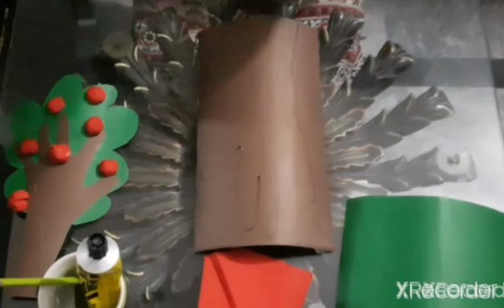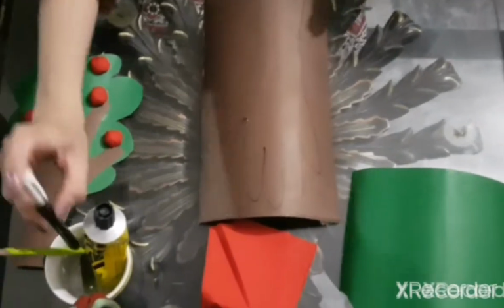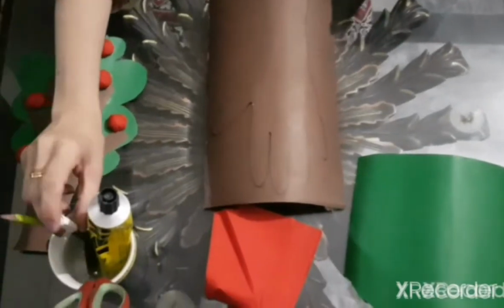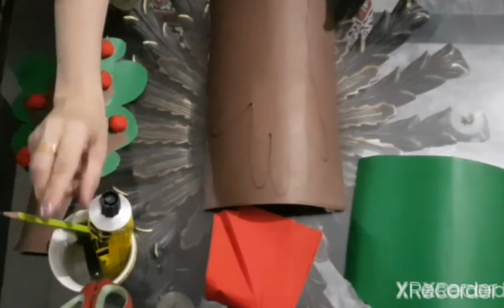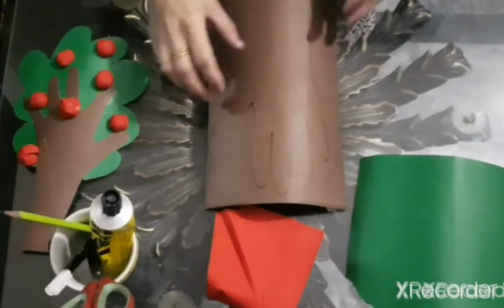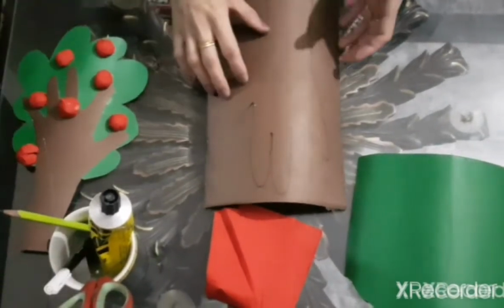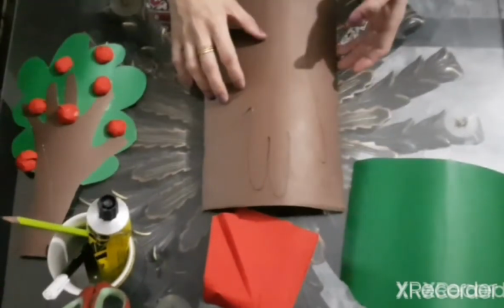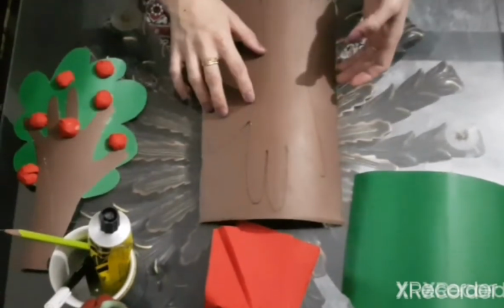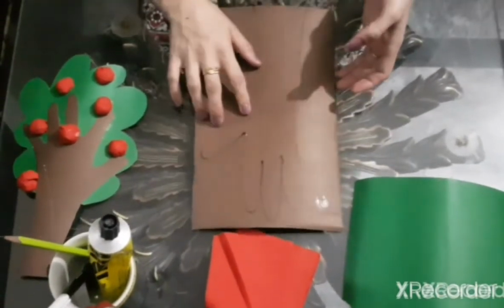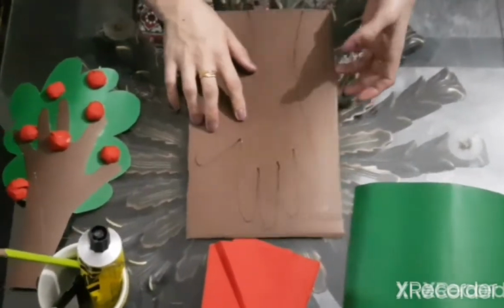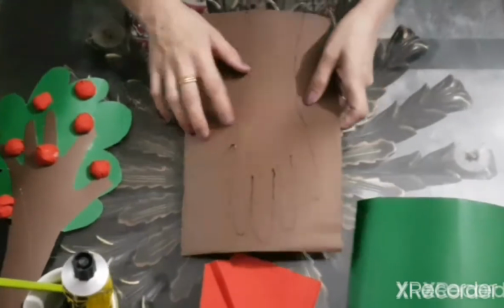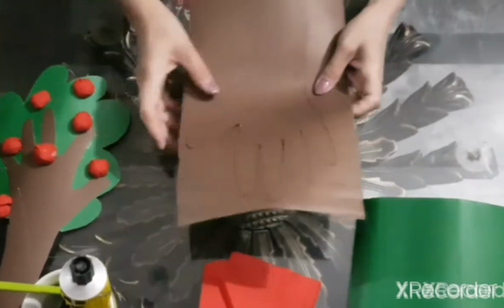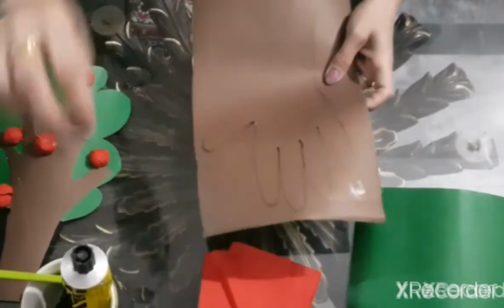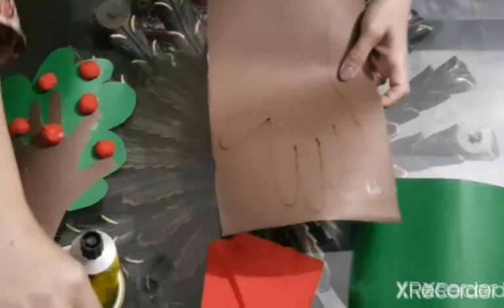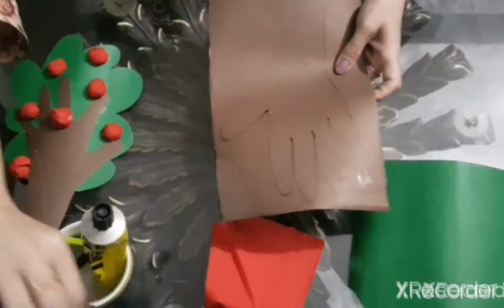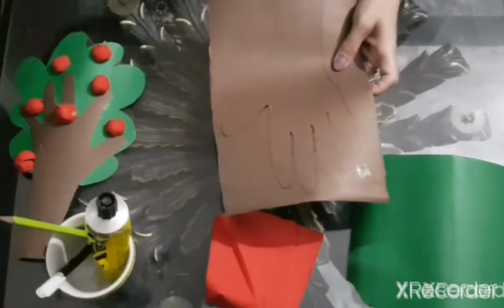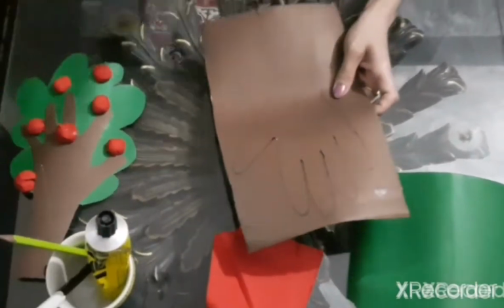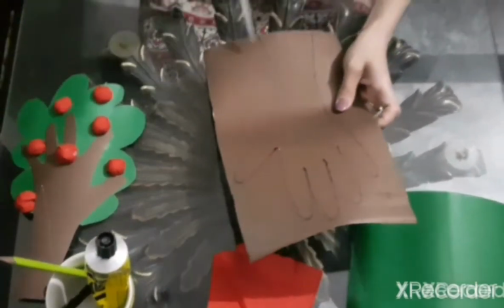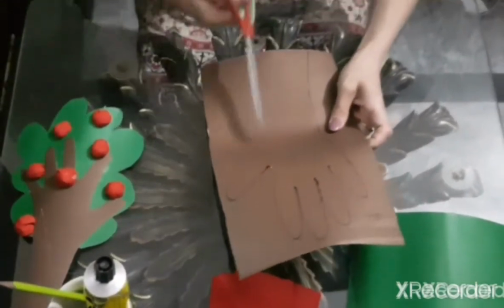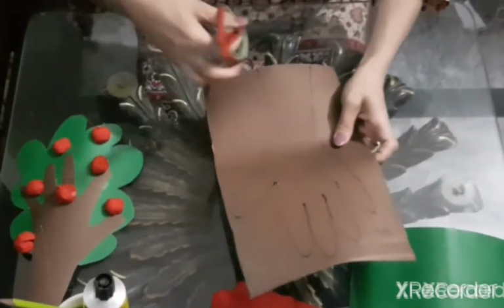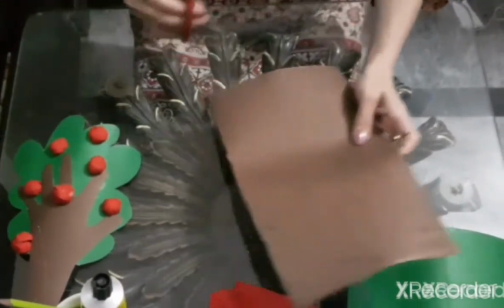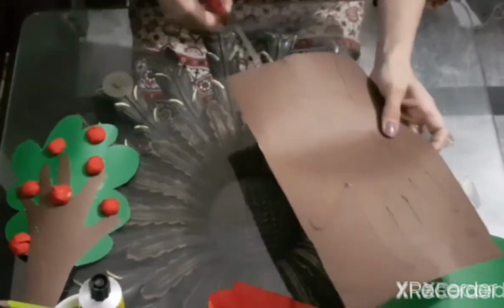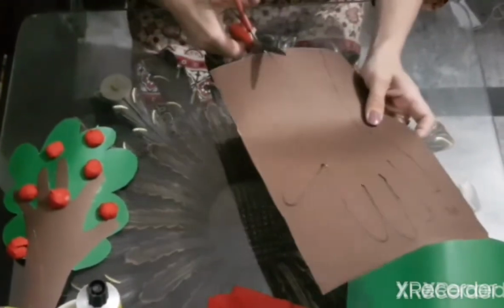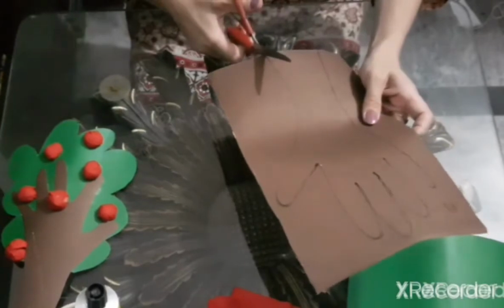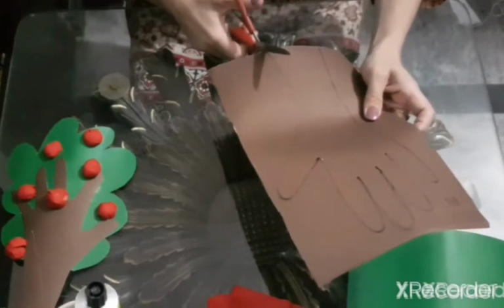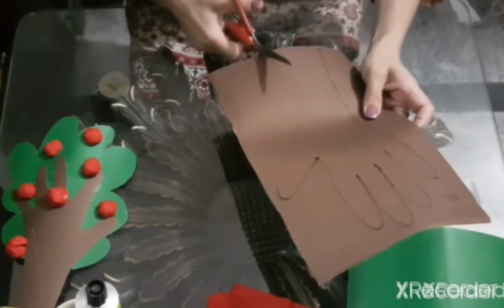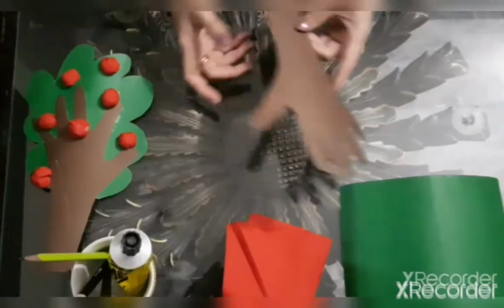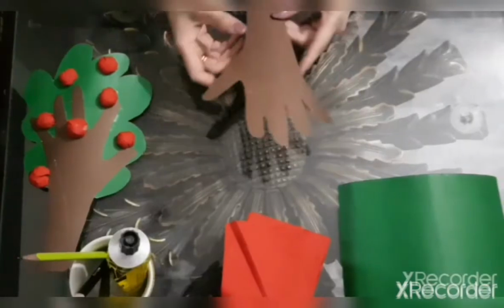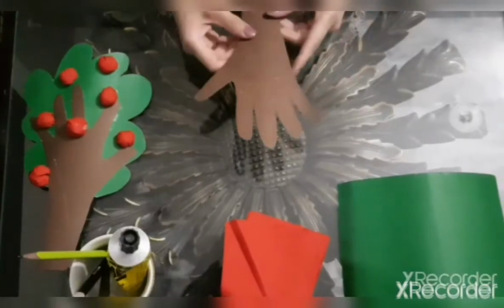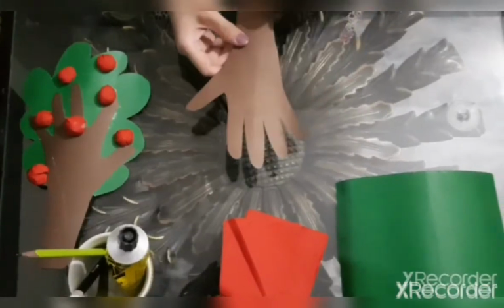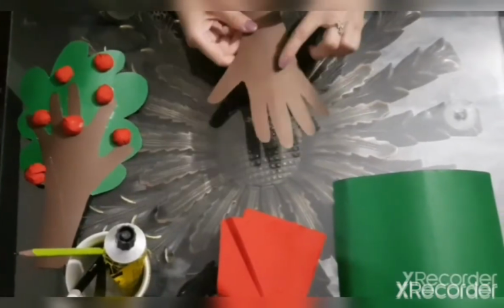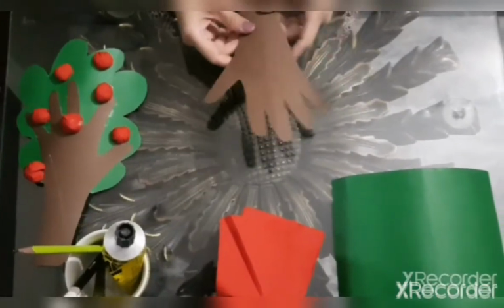Now, you will draw your hand with the help of your mama. And now, cut it. Okay children, it's cut now.